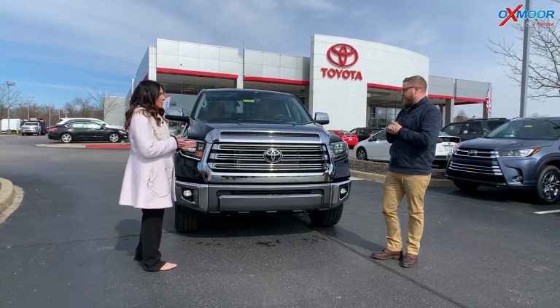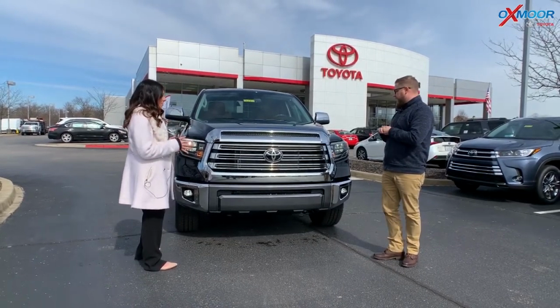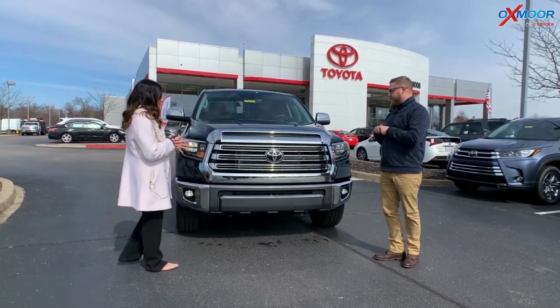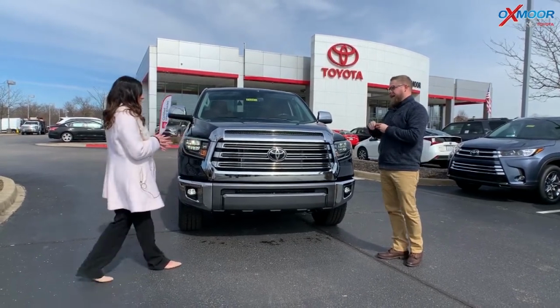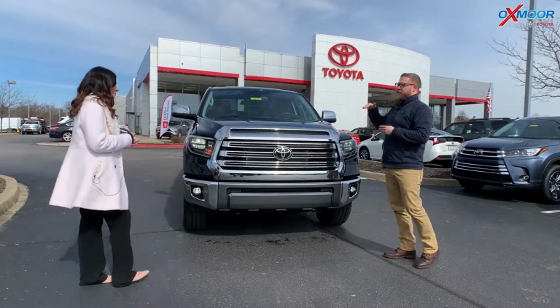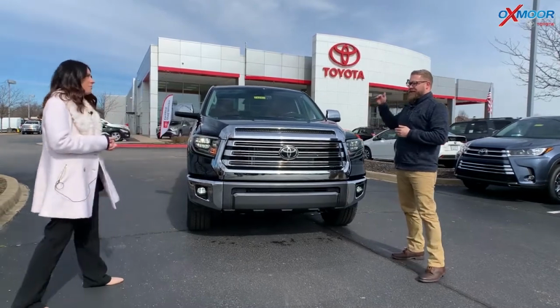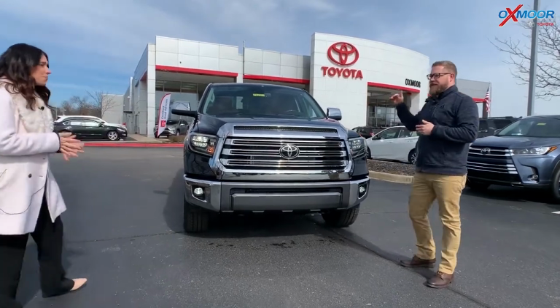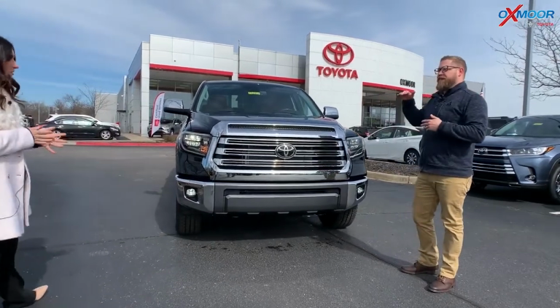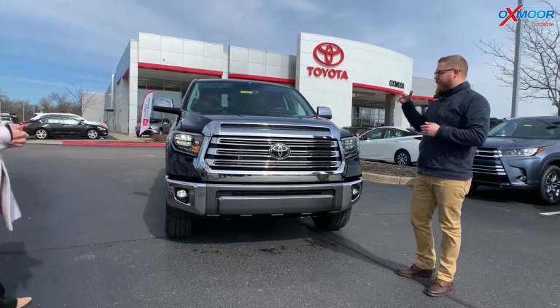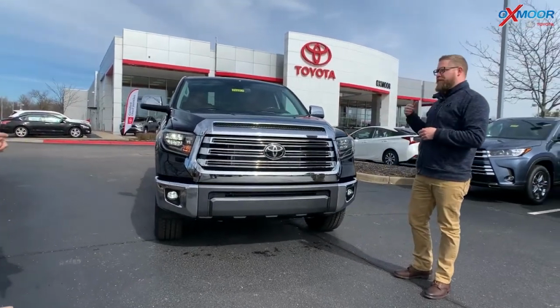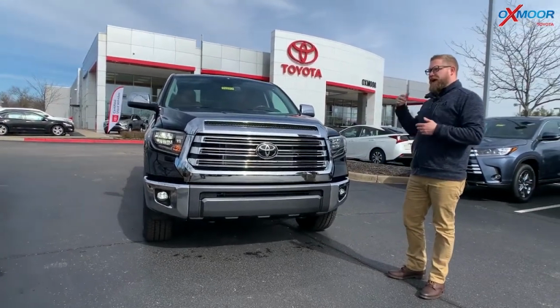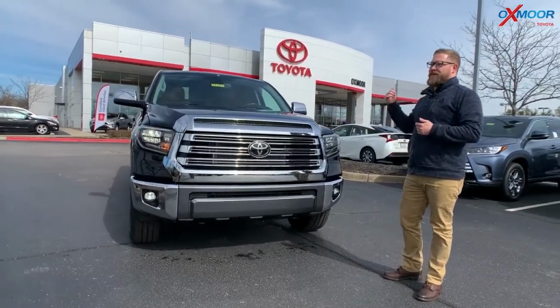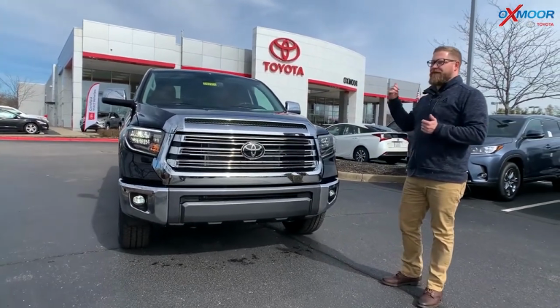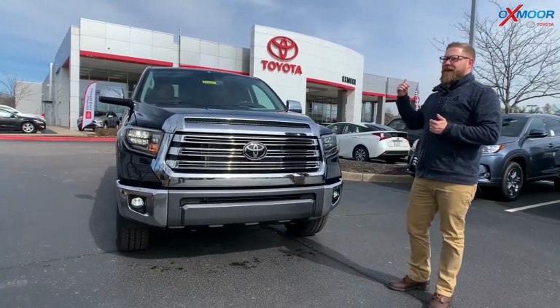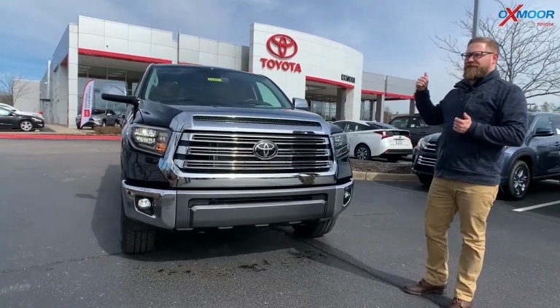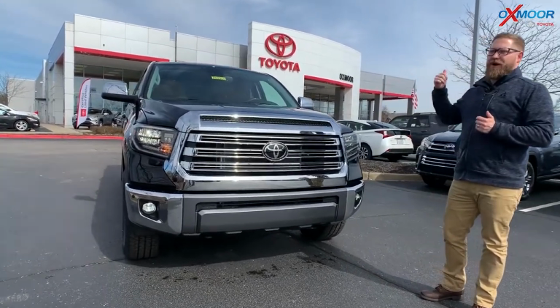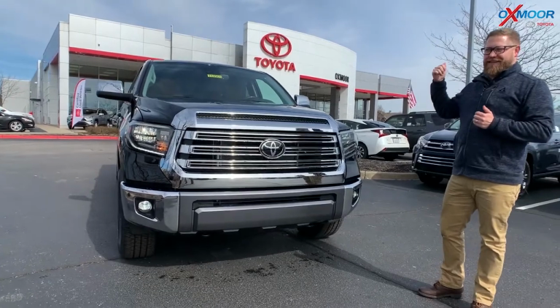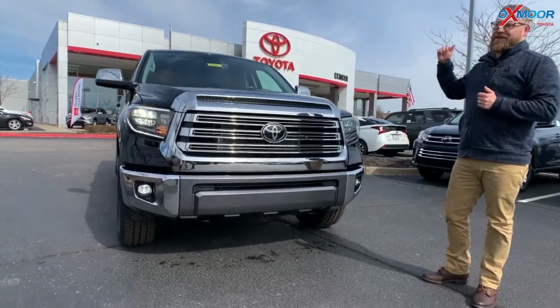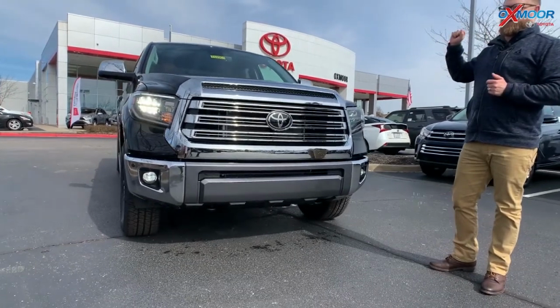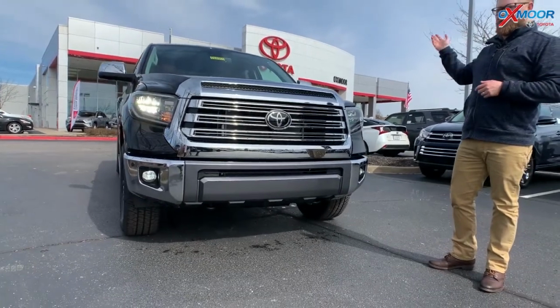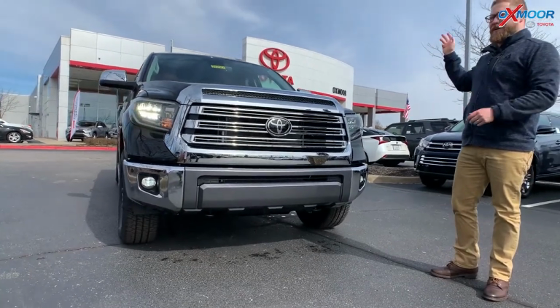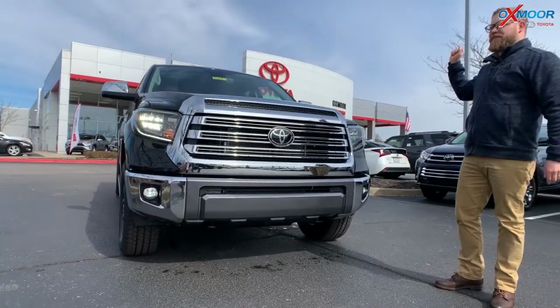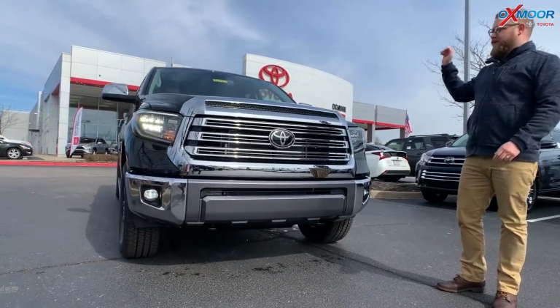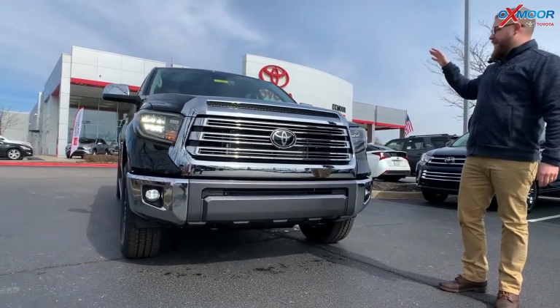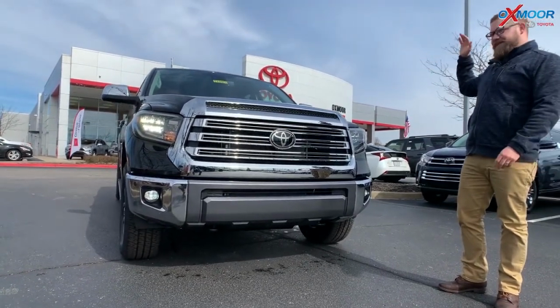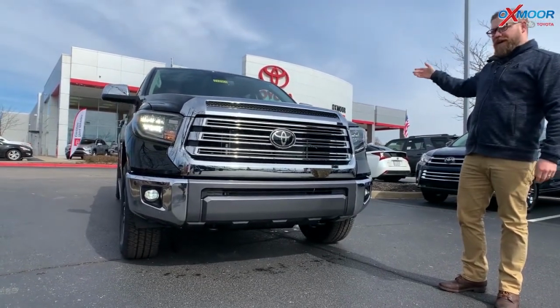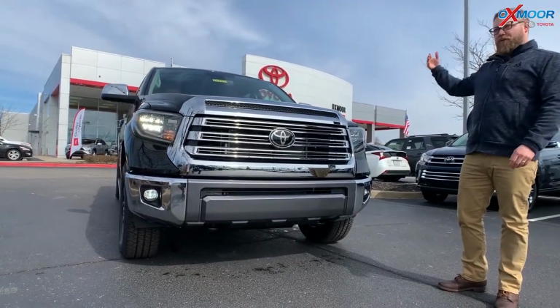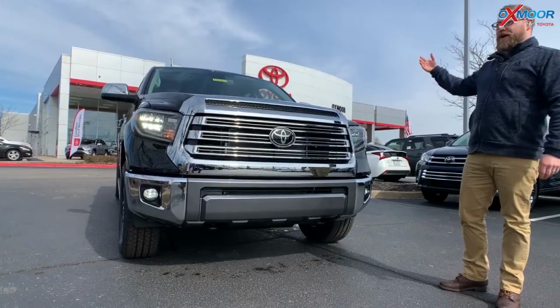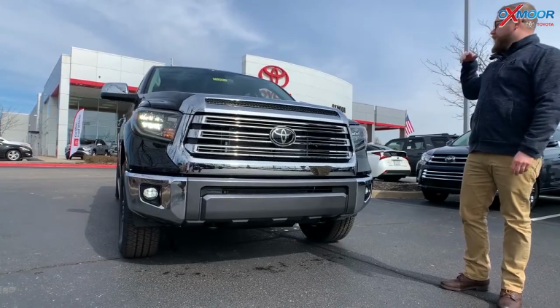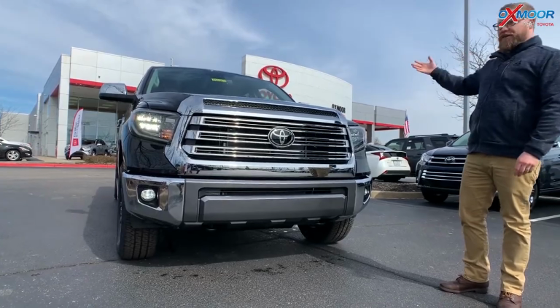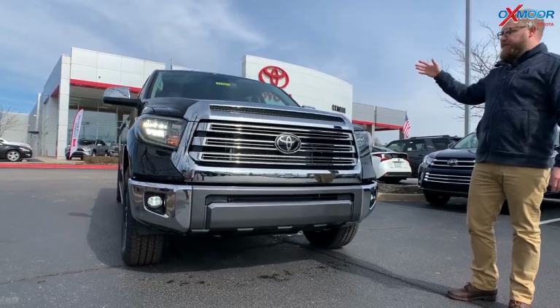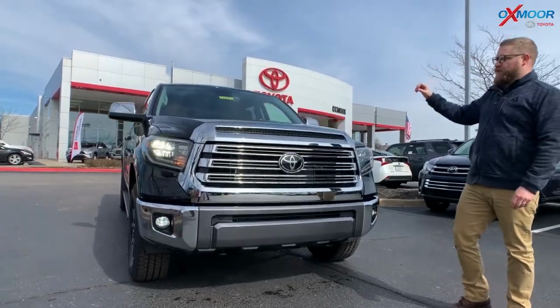So the 1794 is like the highest trim that you can get — it's this and the Platinum. This one pays homage to the cow ranch that was bought down in San Antonio, Texas, where they built the factory. So it's a throwback to that because this is a big working truck with a lot of great luxury features as well.